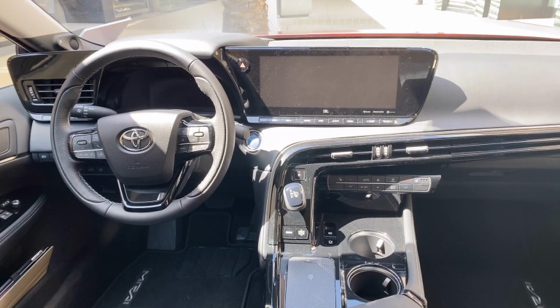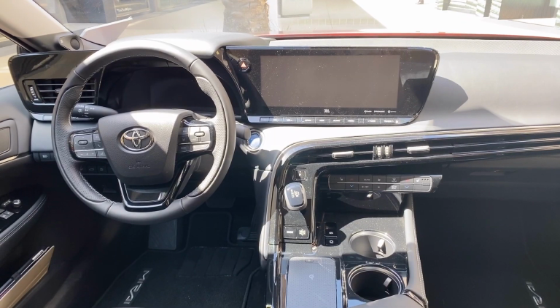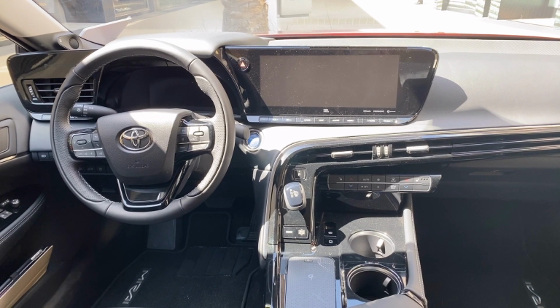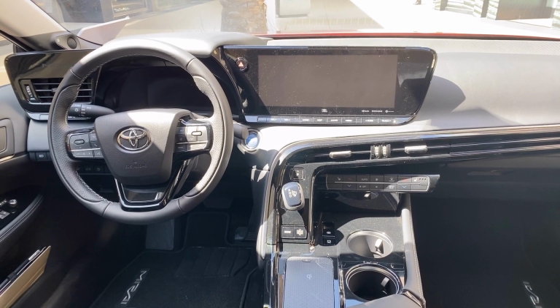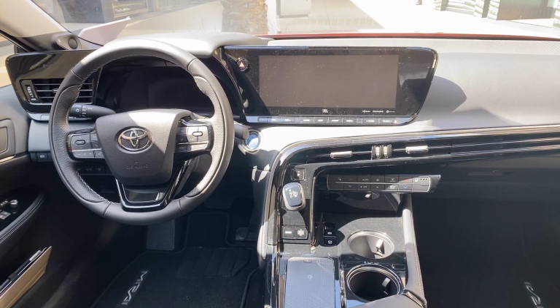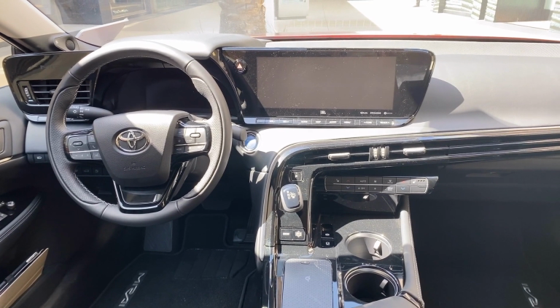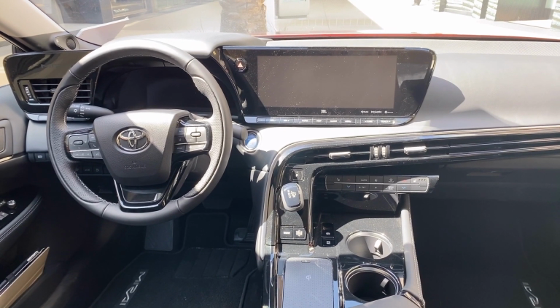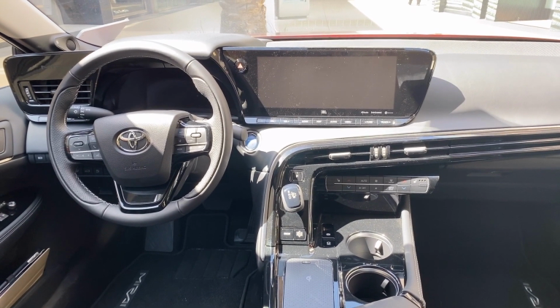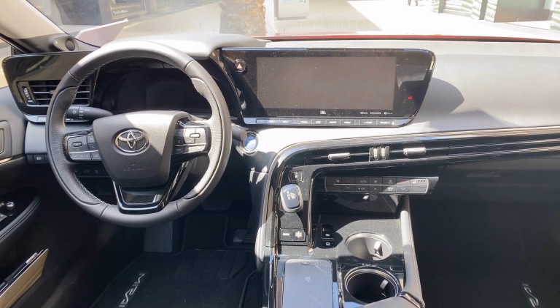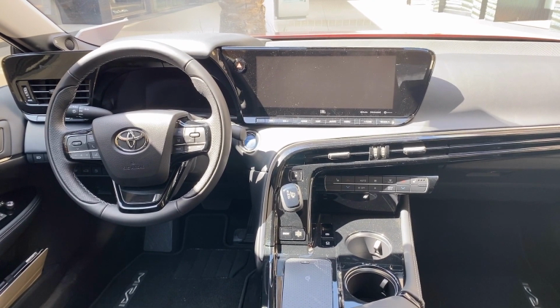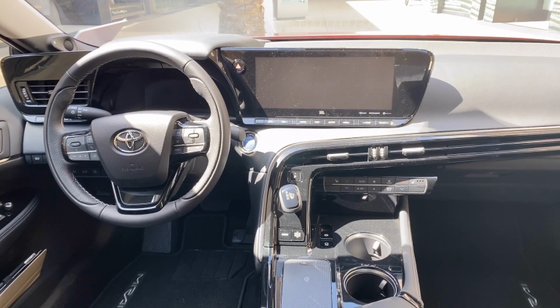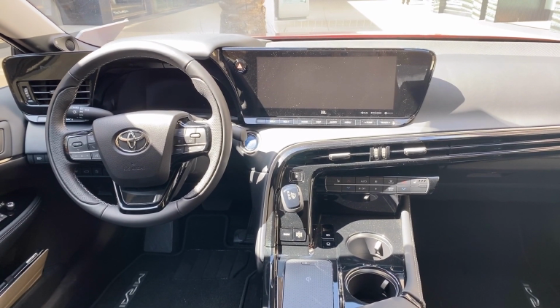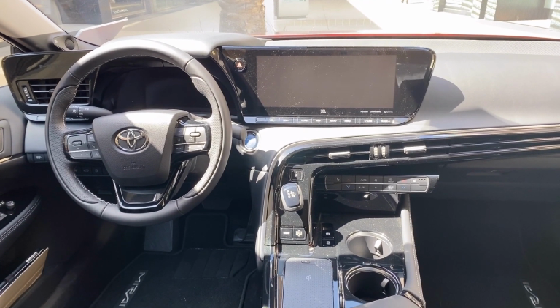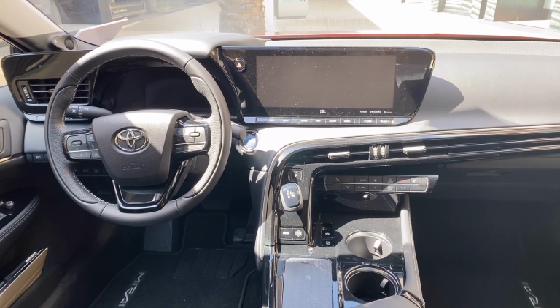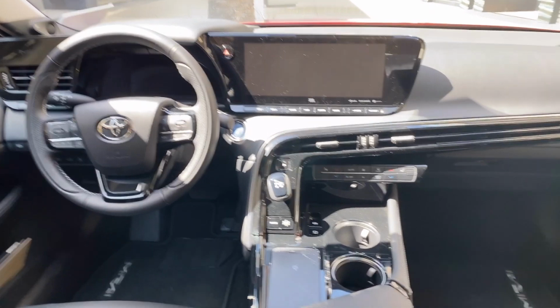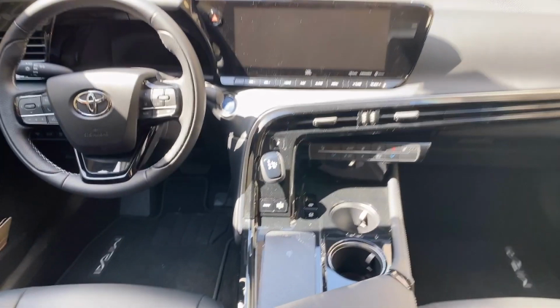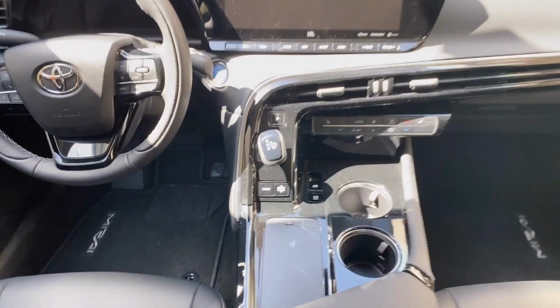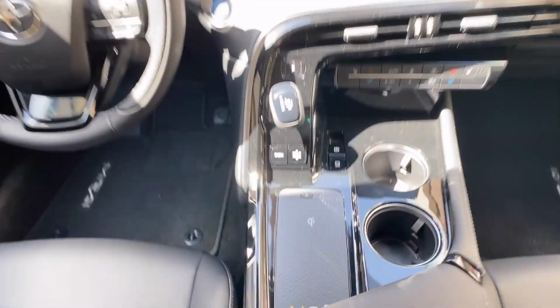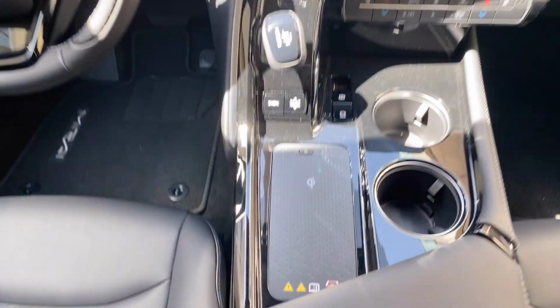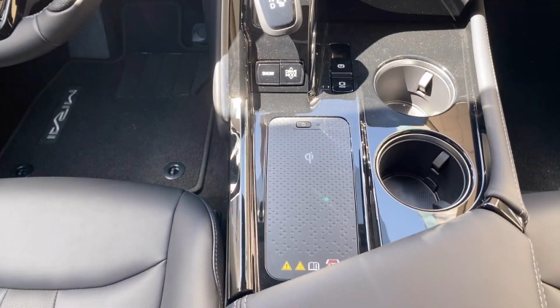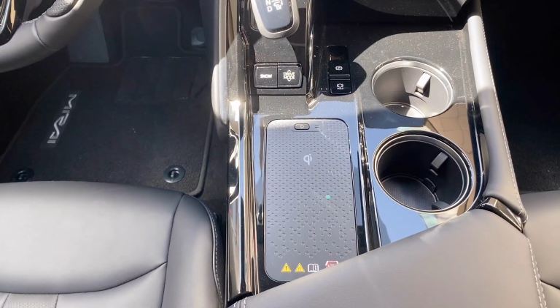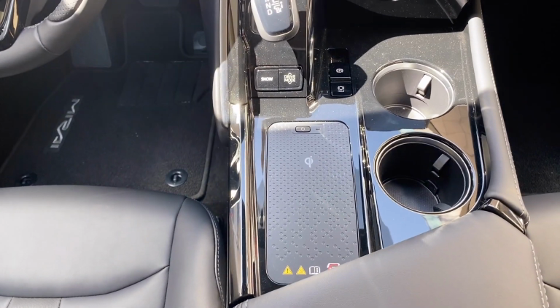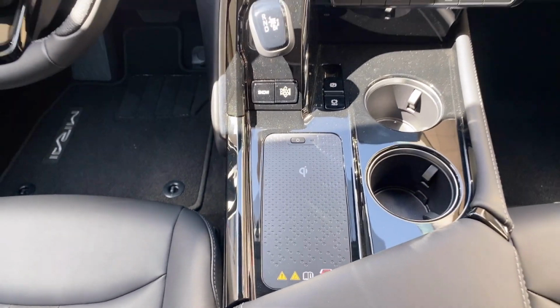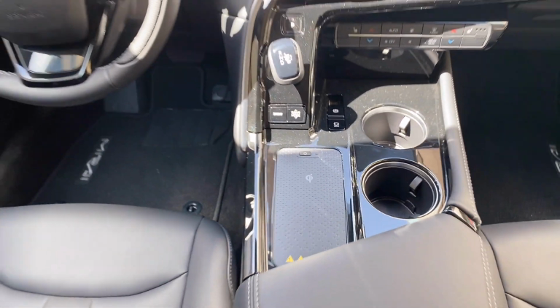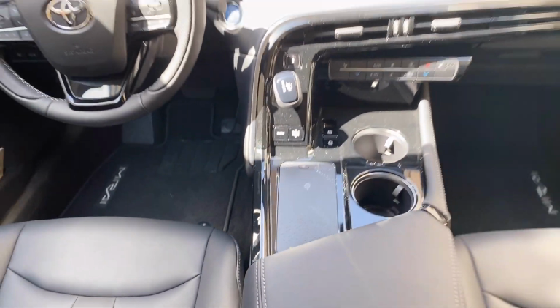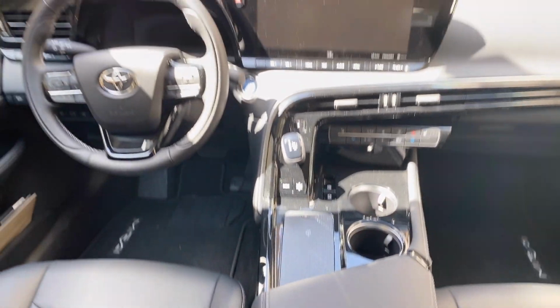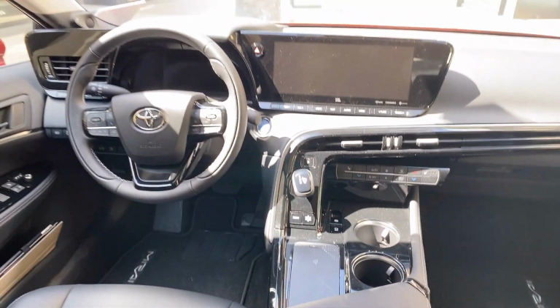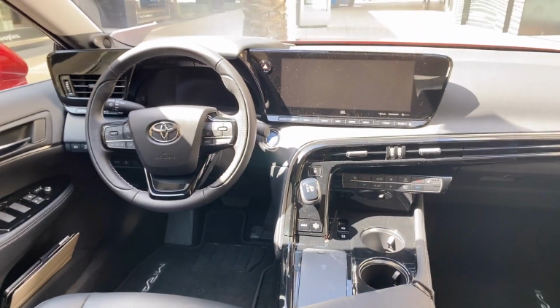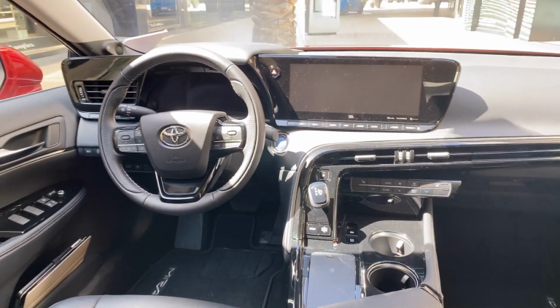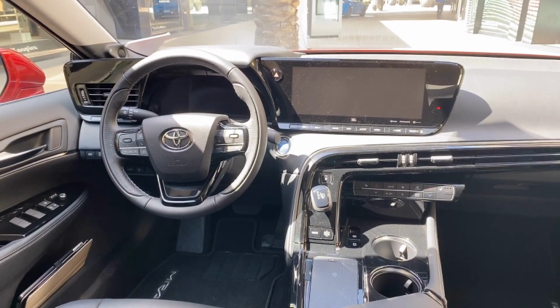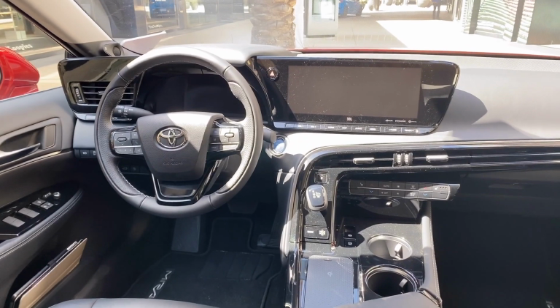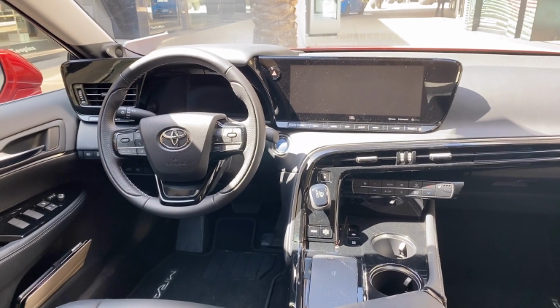The Mirai comes standard with a 12.3-inch touchscreen display, JBL speakers, Qi wireless charging for your cell phone, Apple CarPlay, Android Auto, and Amazon Alexa.